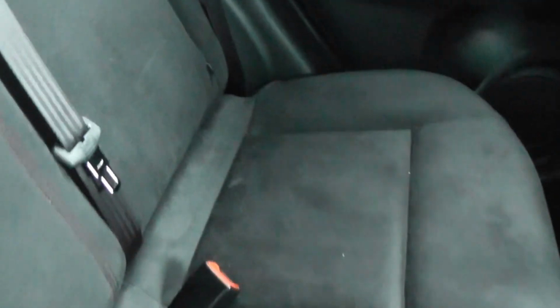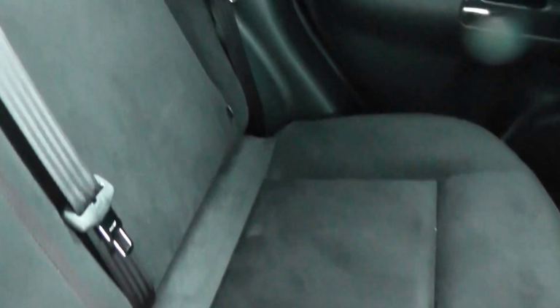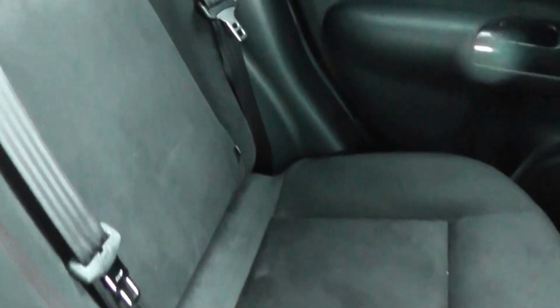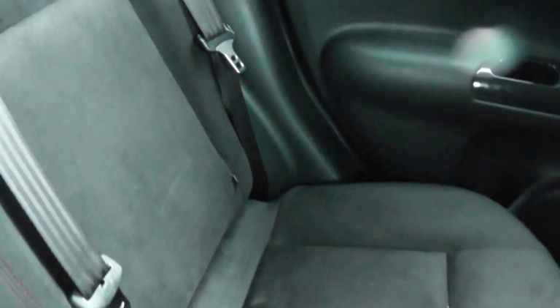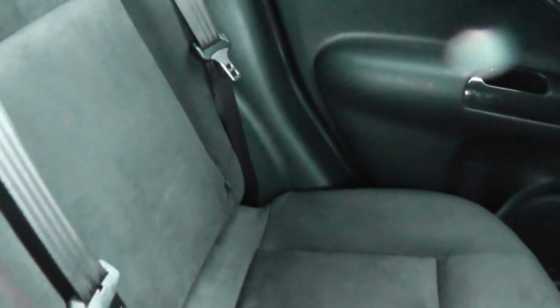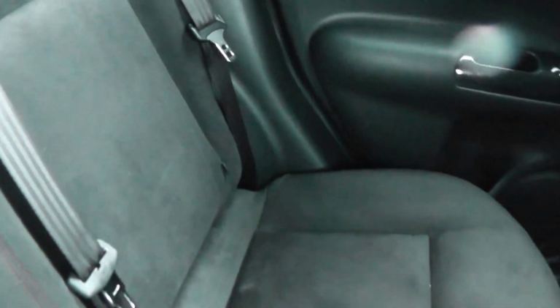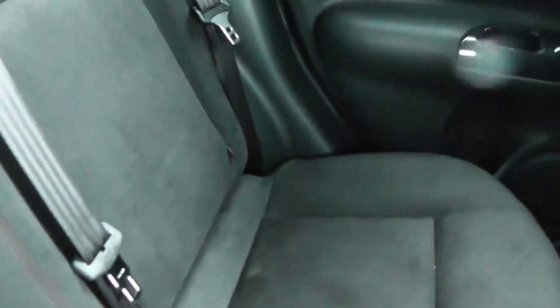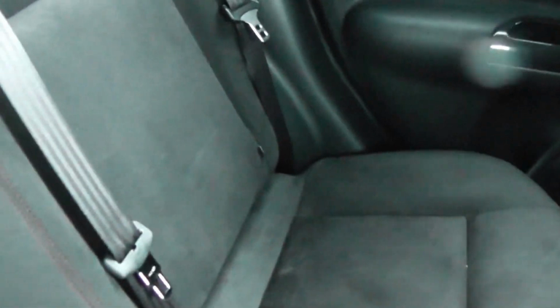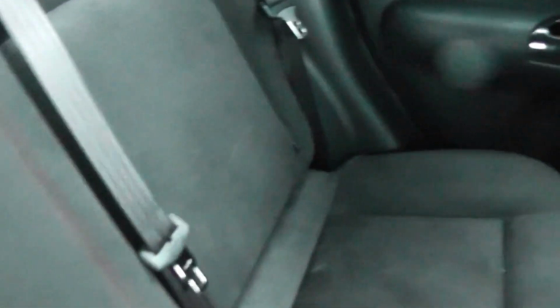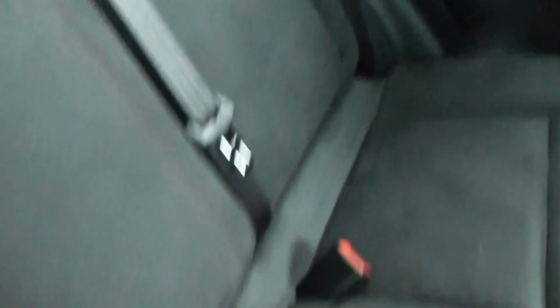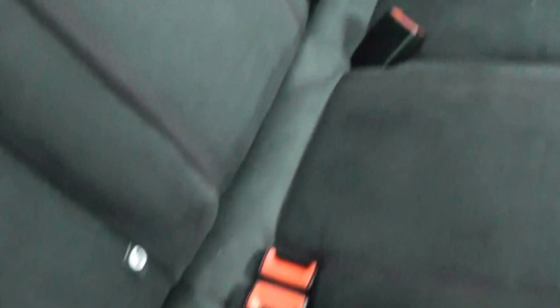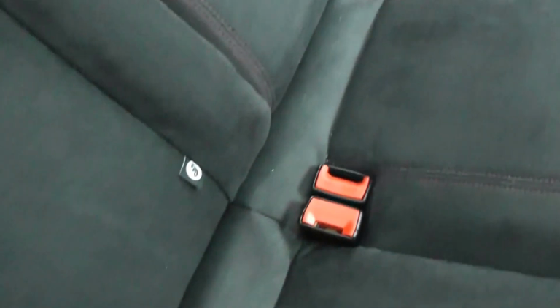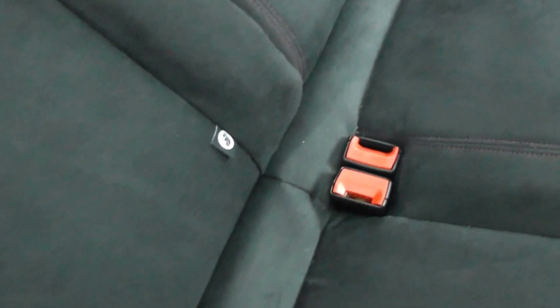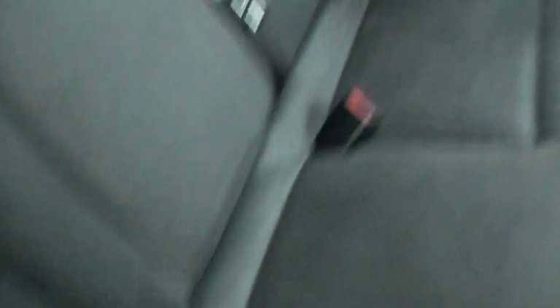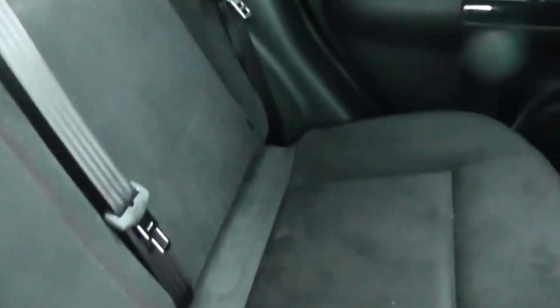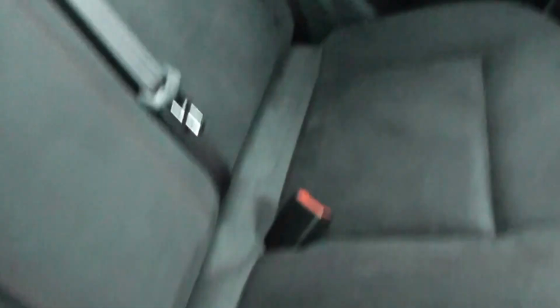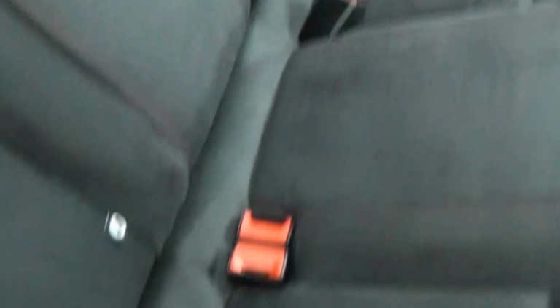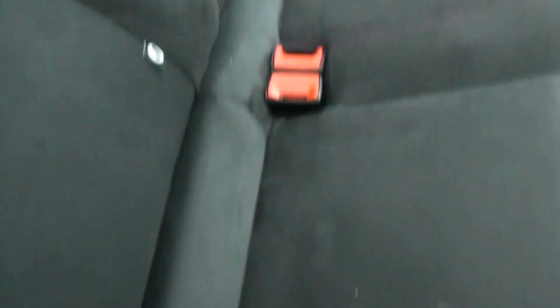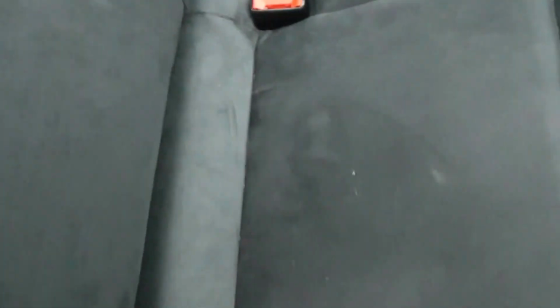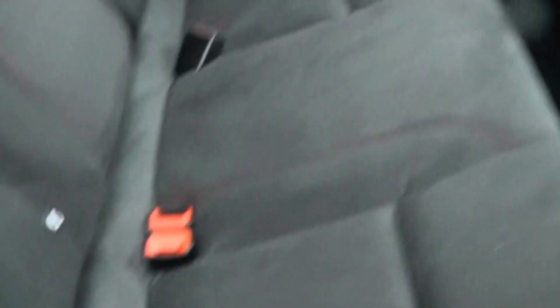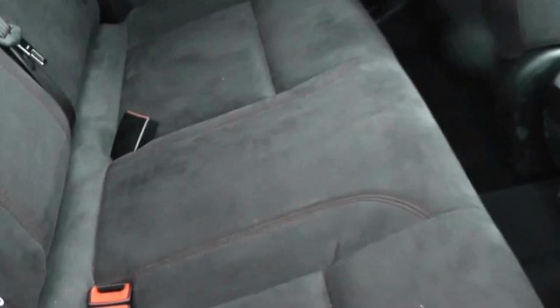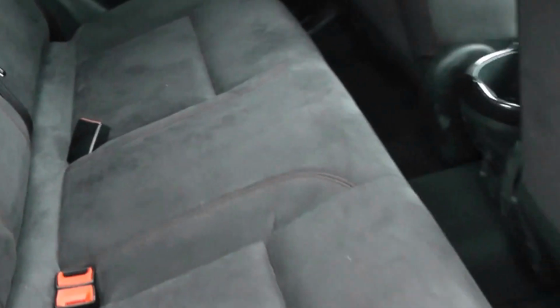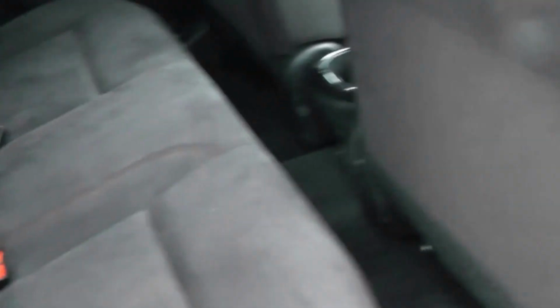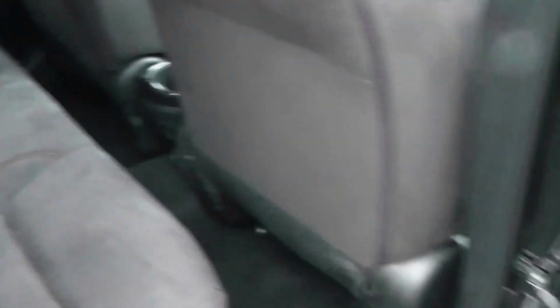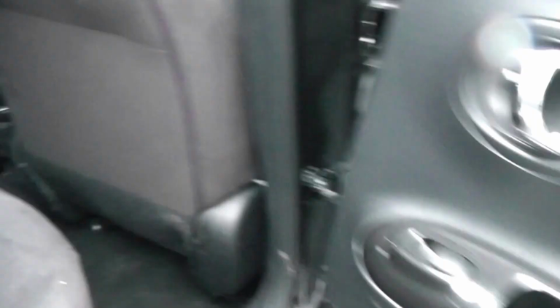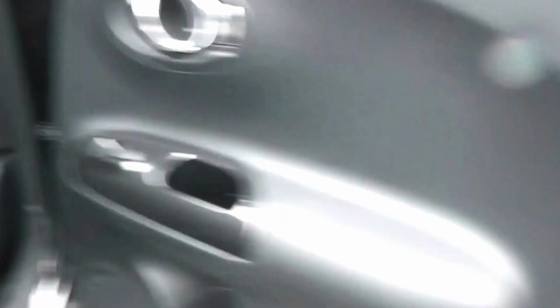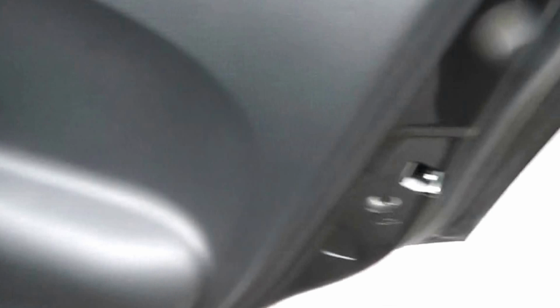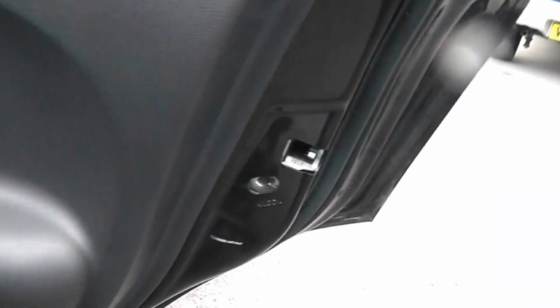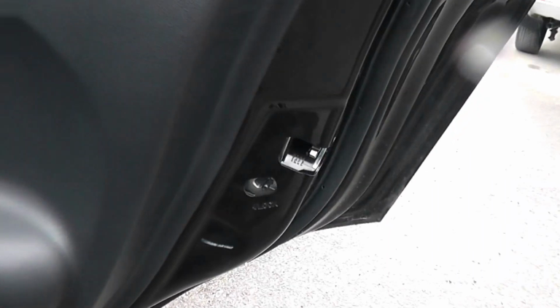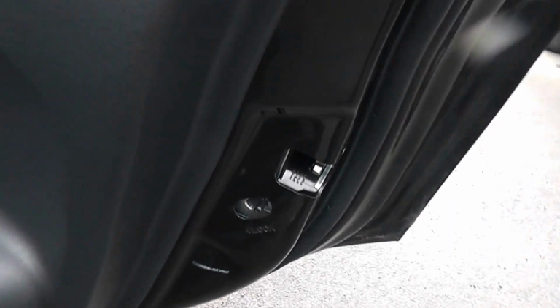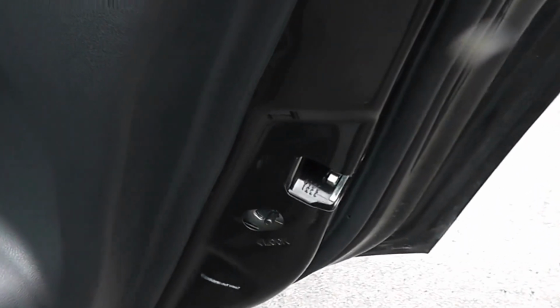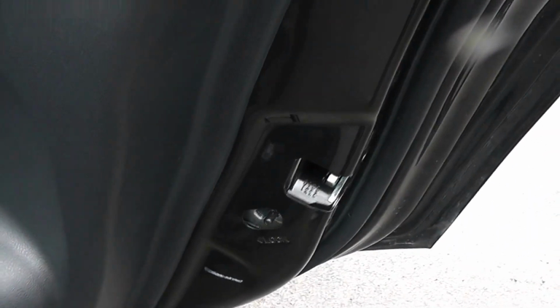Now for a sports car, you wouldn't find many with ISOFIX, but this car certainly comes with it, so you can fit baby seats. You've also got the safety option of the child door lock.